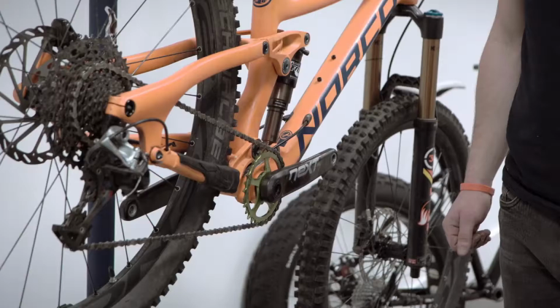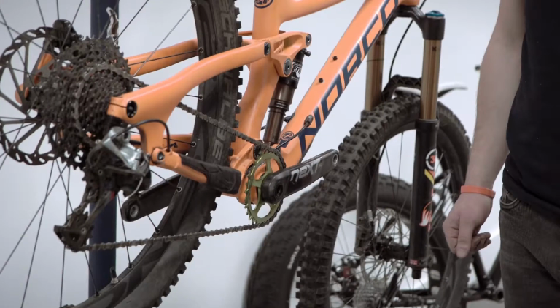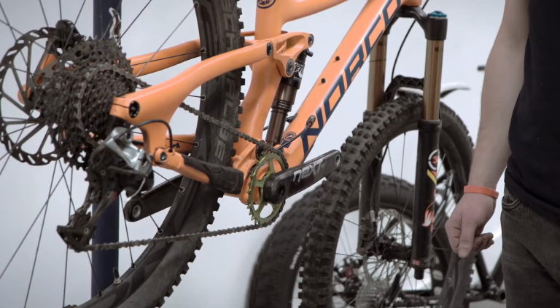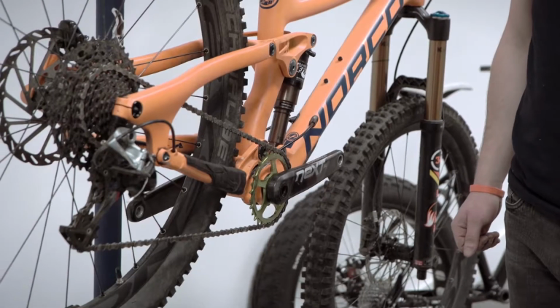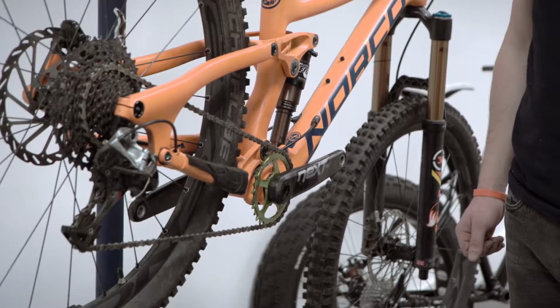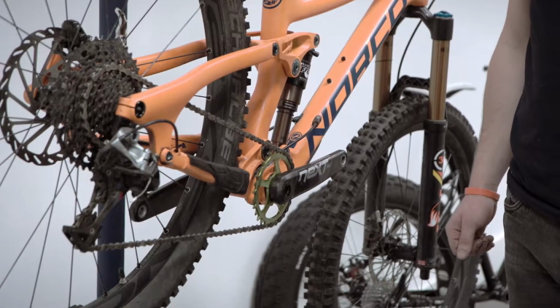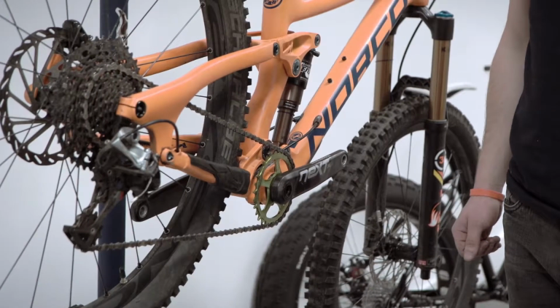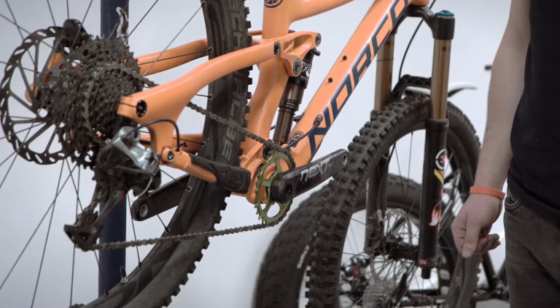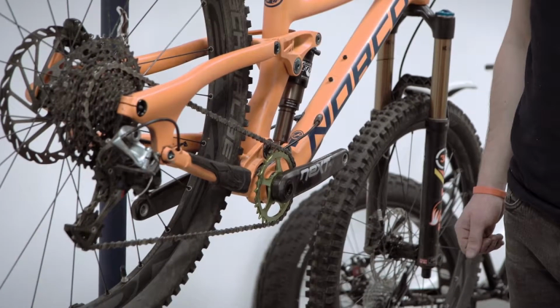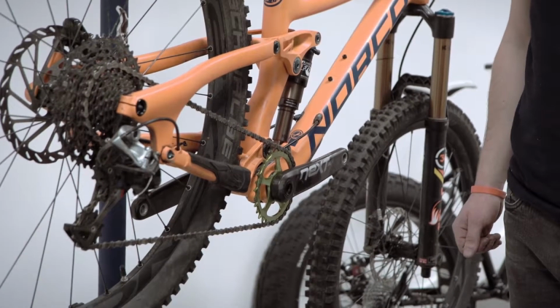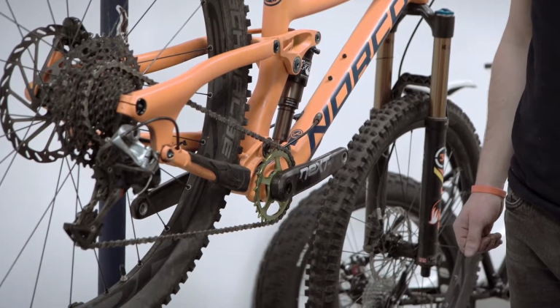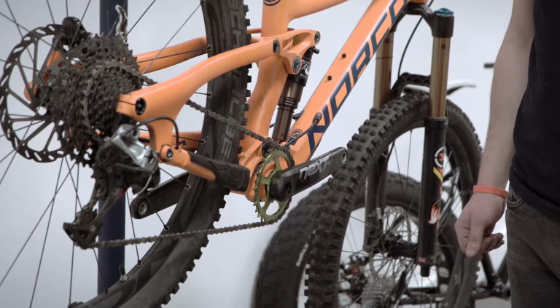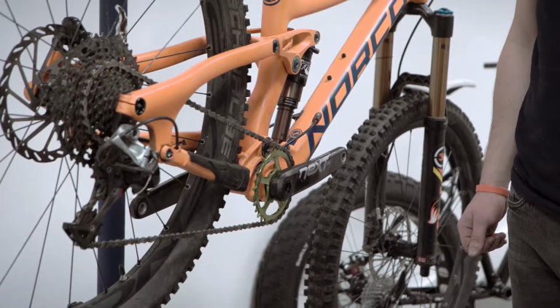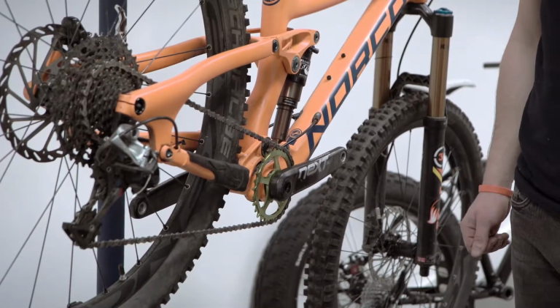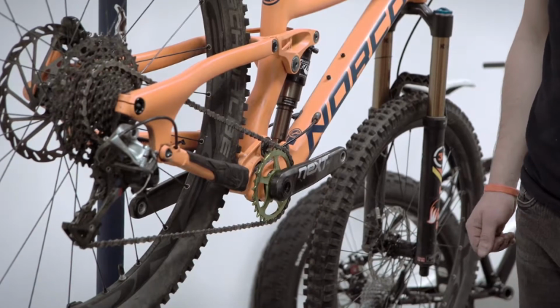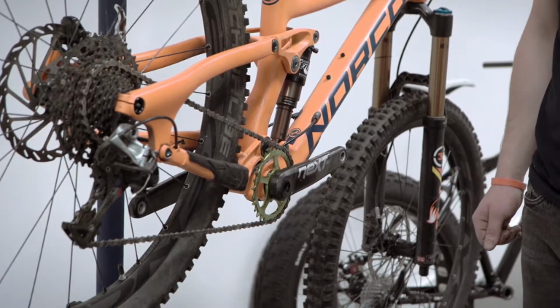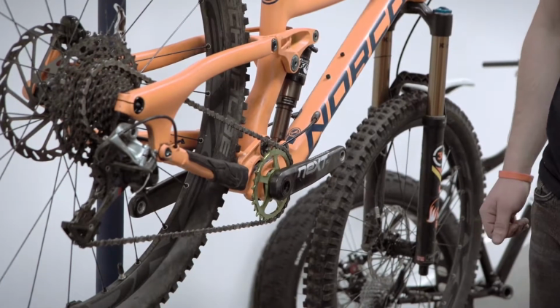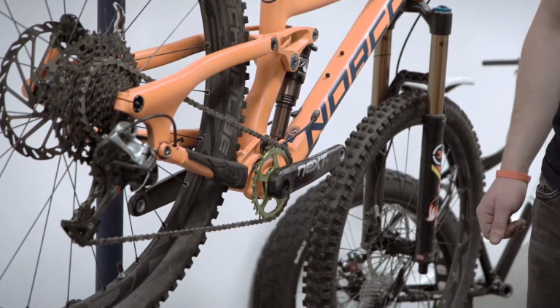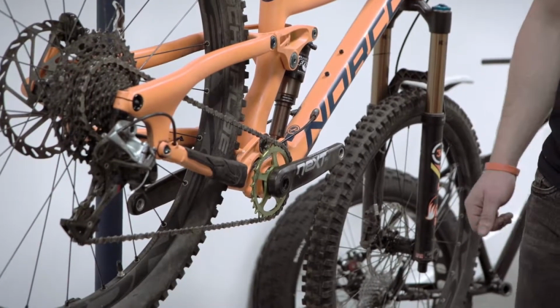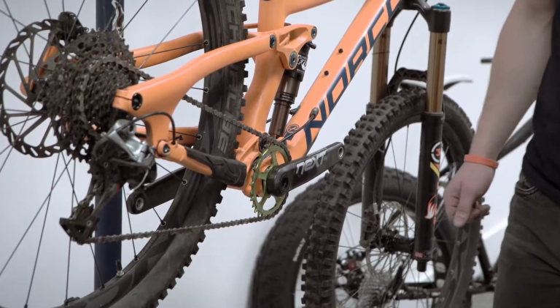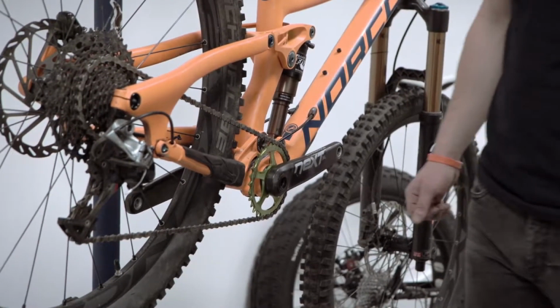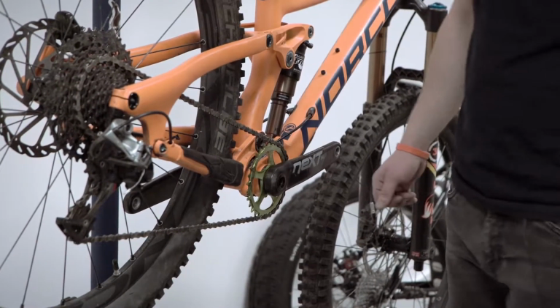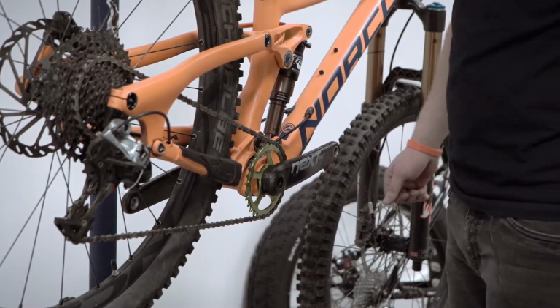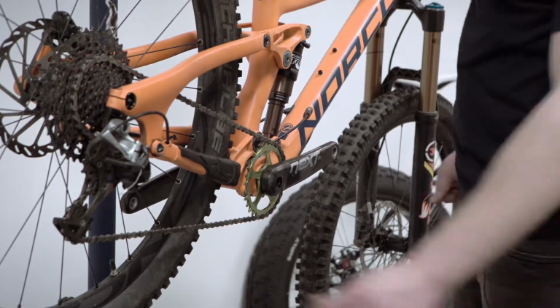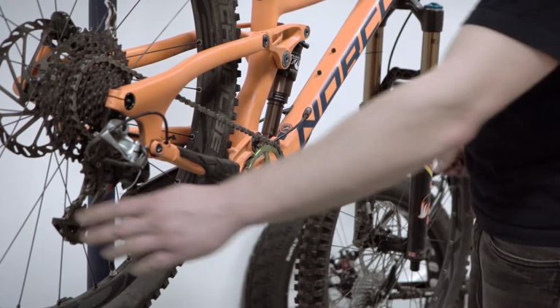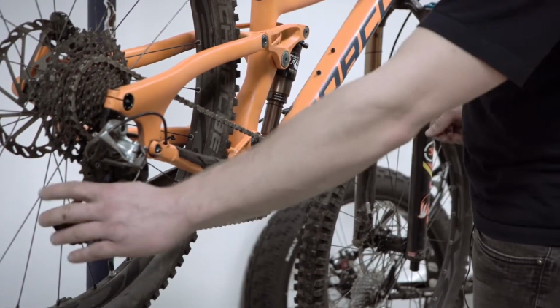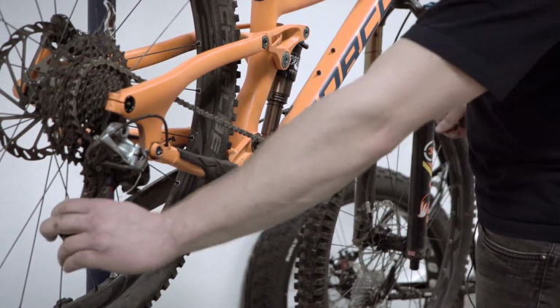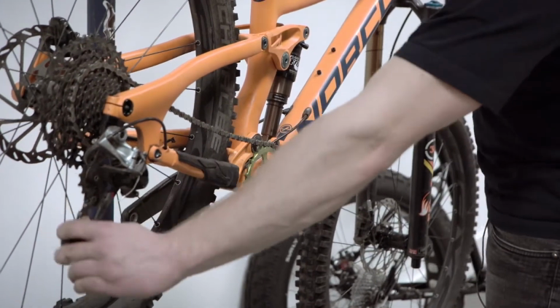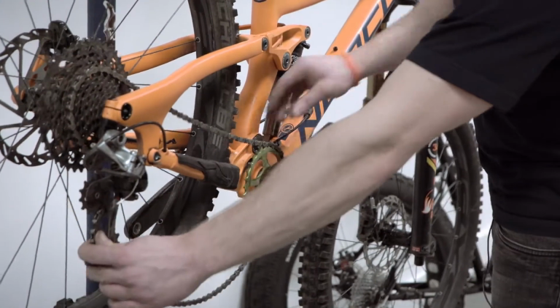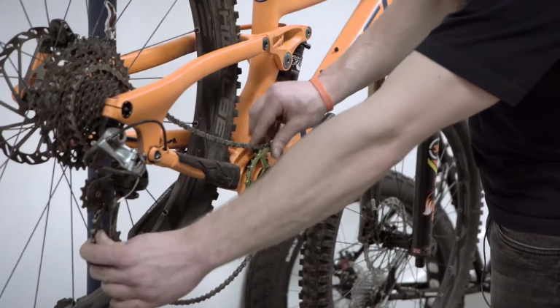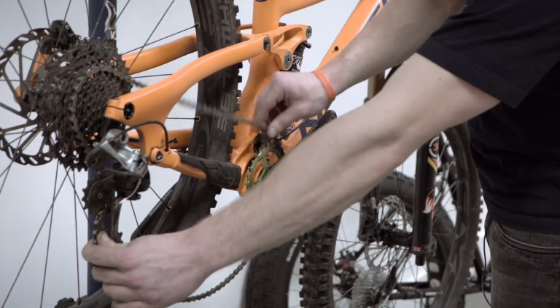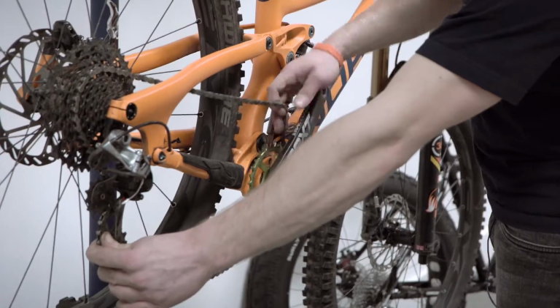The first thing we're going to do is remove the crankset from your current bike. We'll remove the chain and the chain ring.